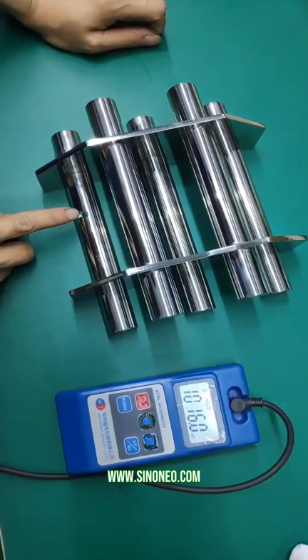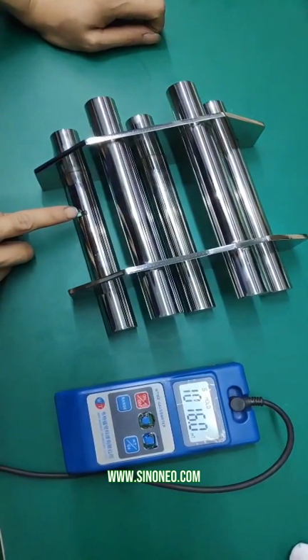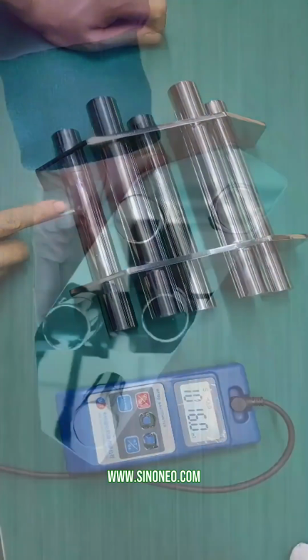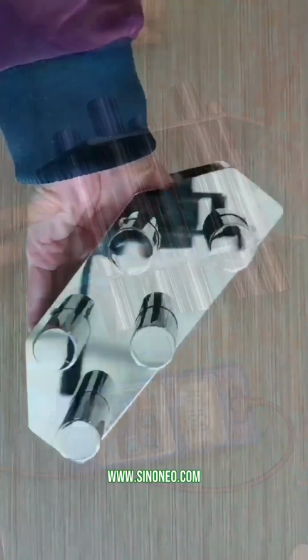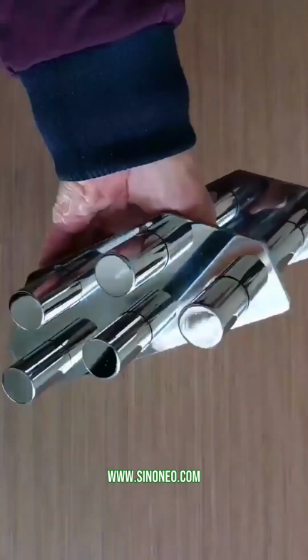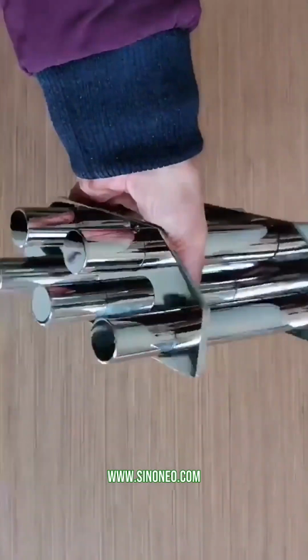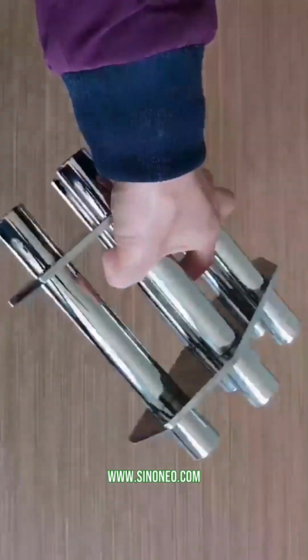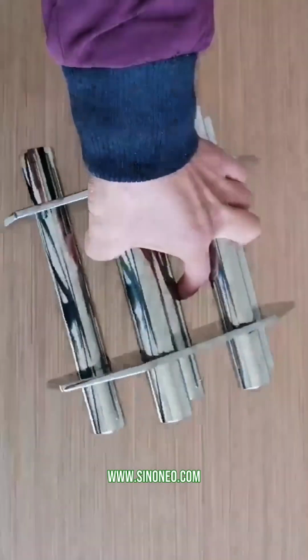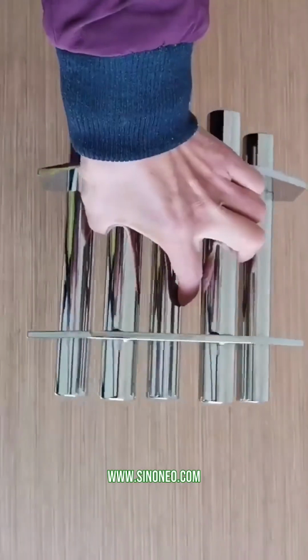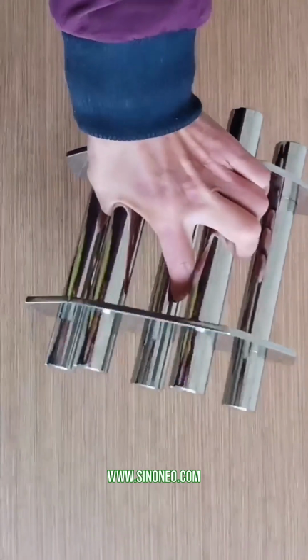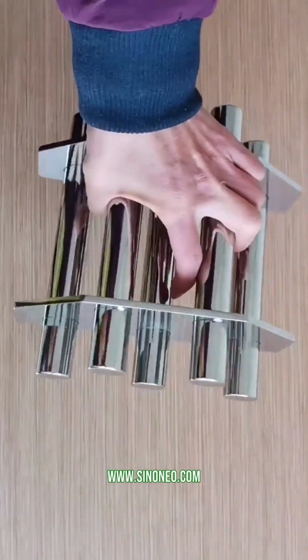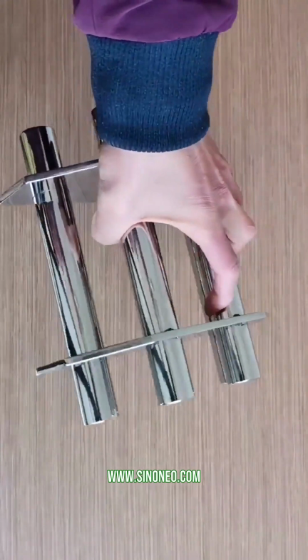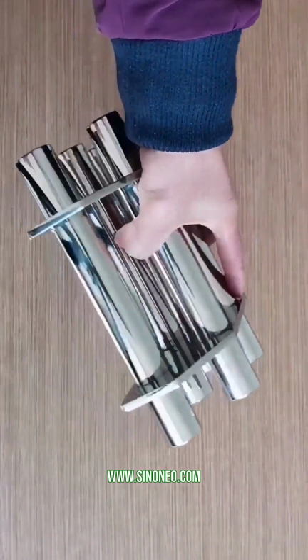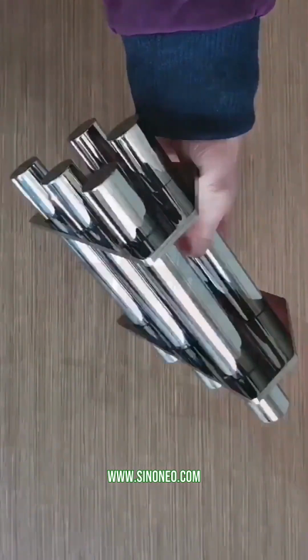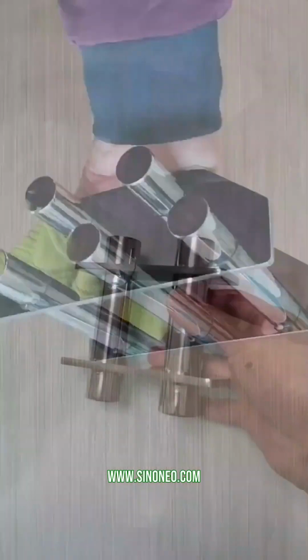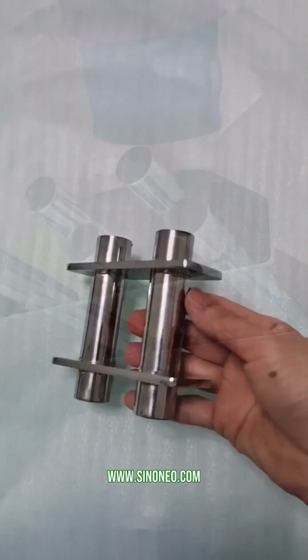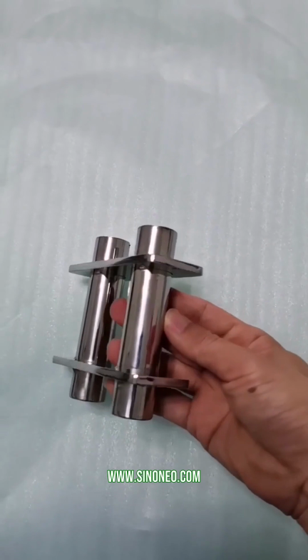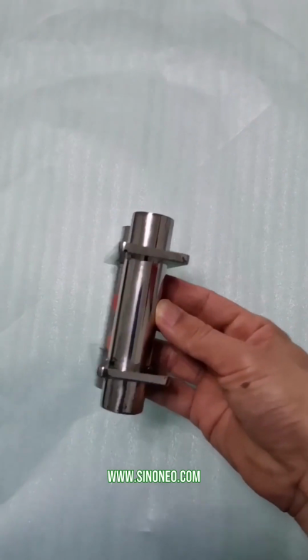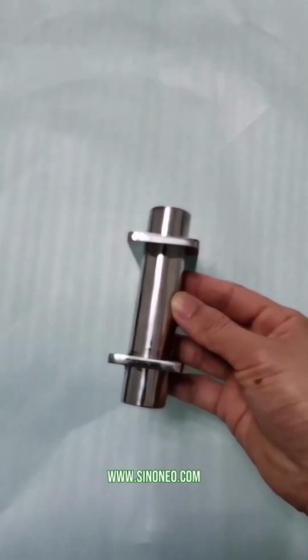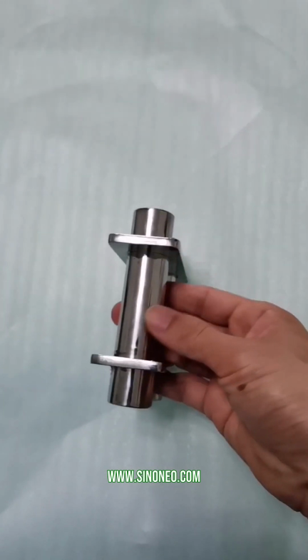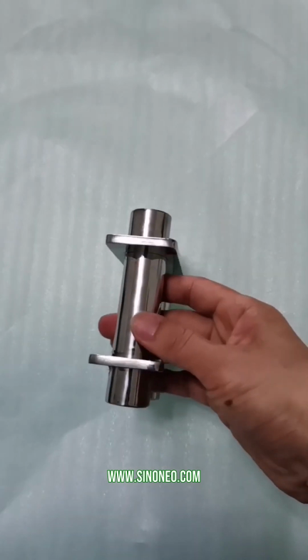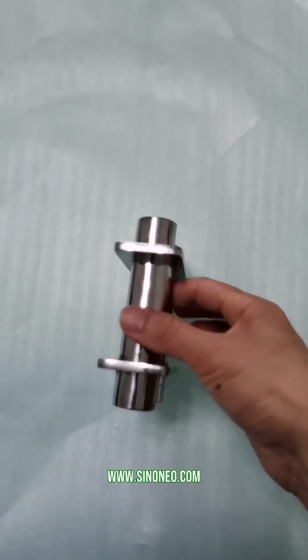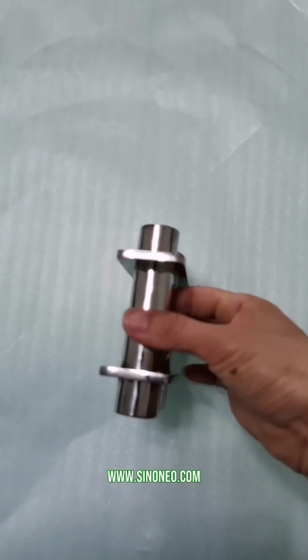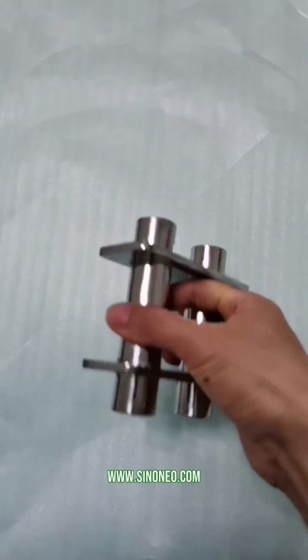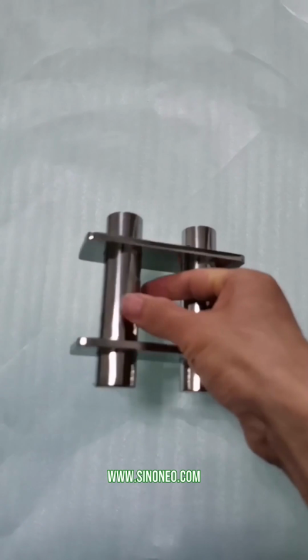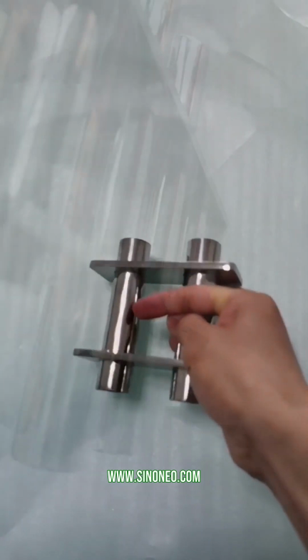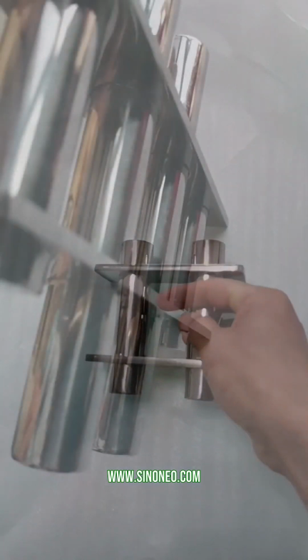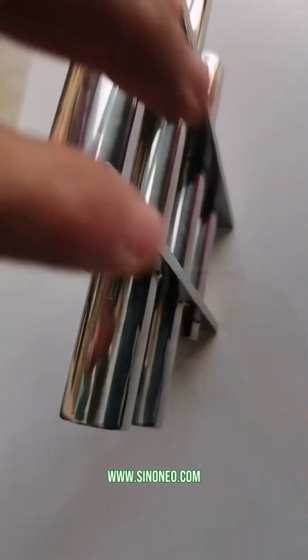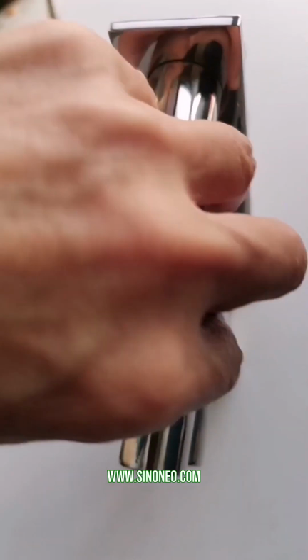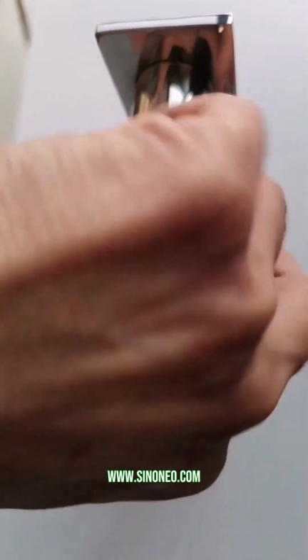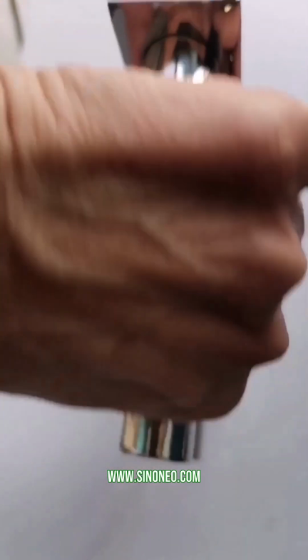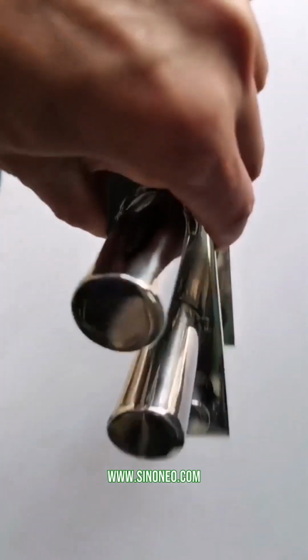The best part? These mechanisms help keep your operation running smoothly by cutting down maintenance time dramatically. Simple, efficient, and effective — that's what quick-release mechanisms are all about.